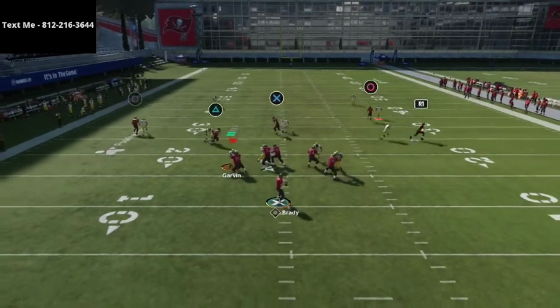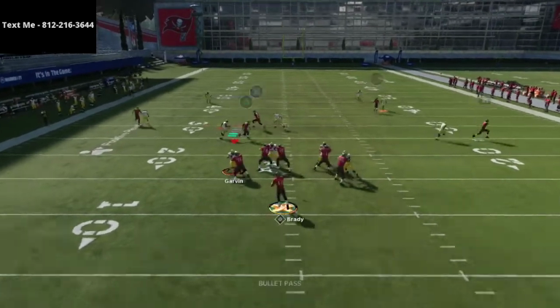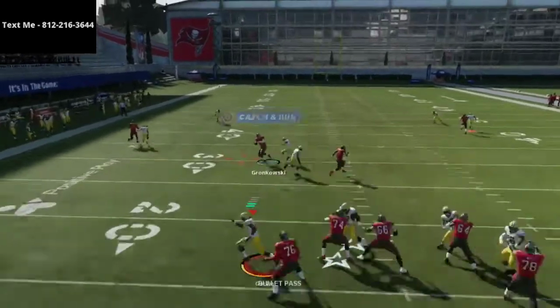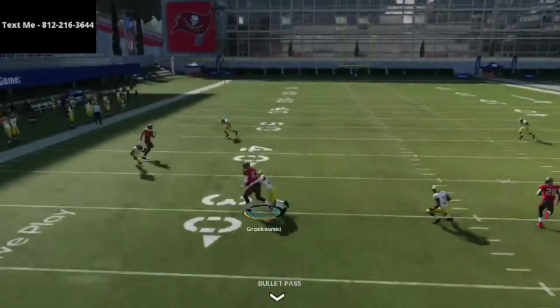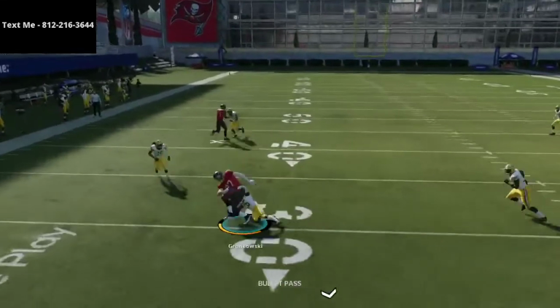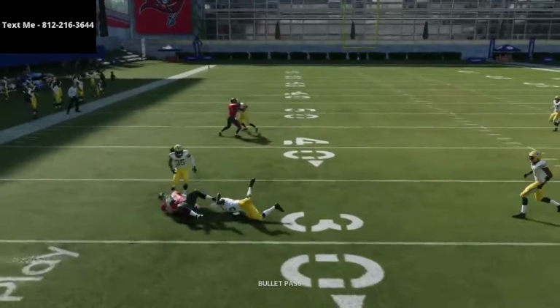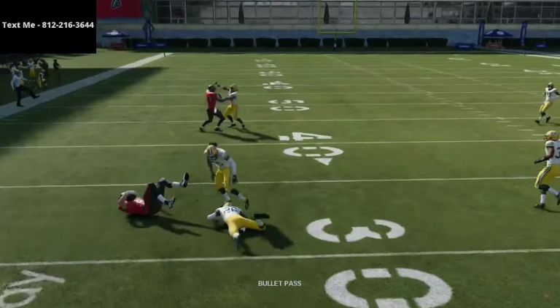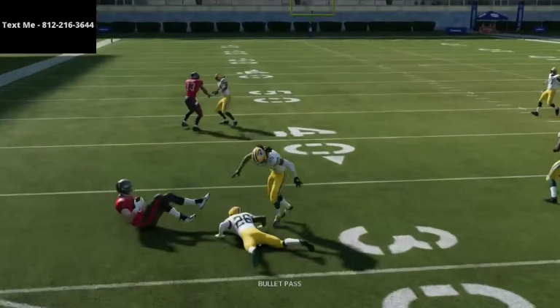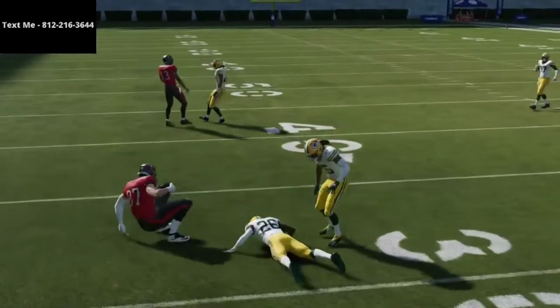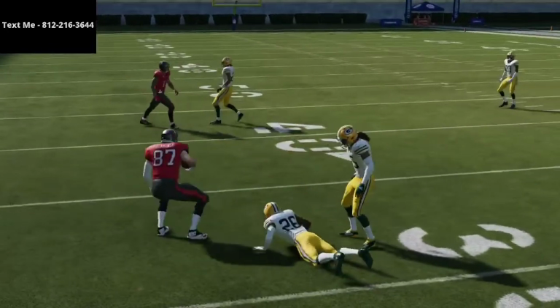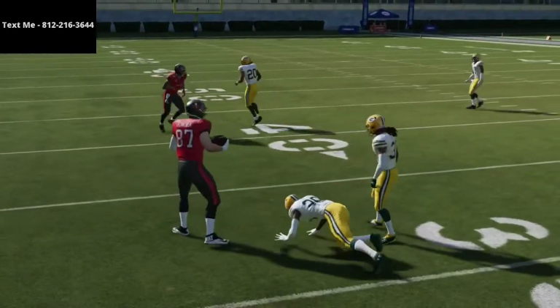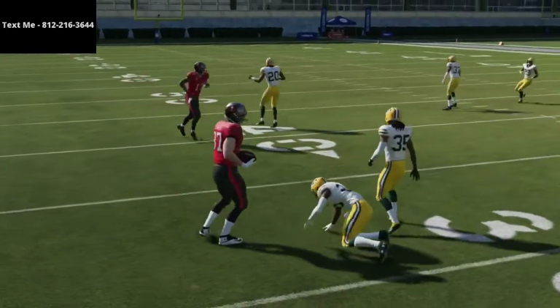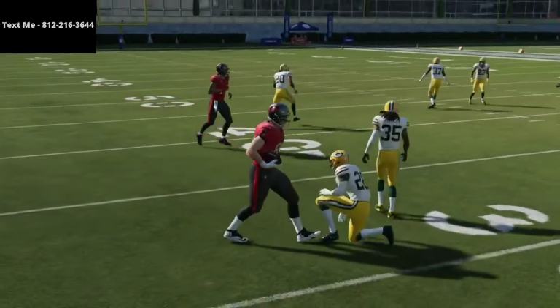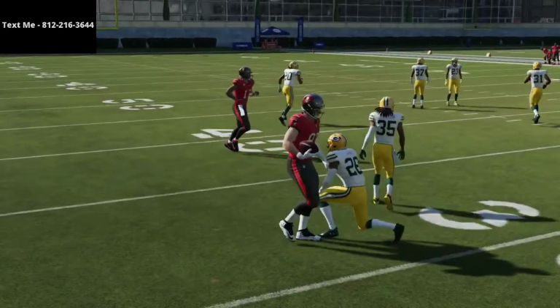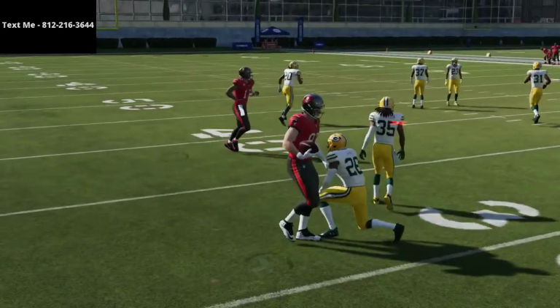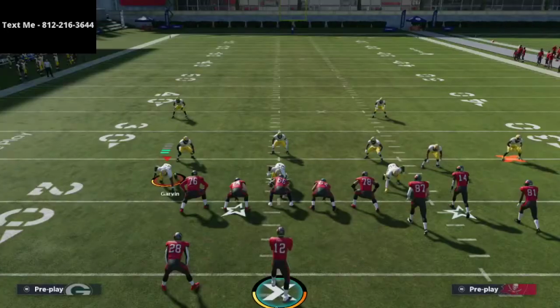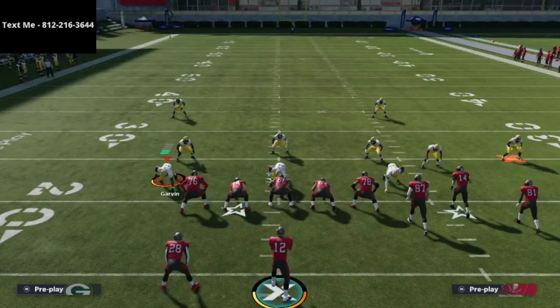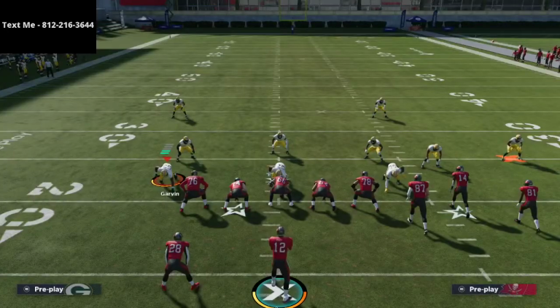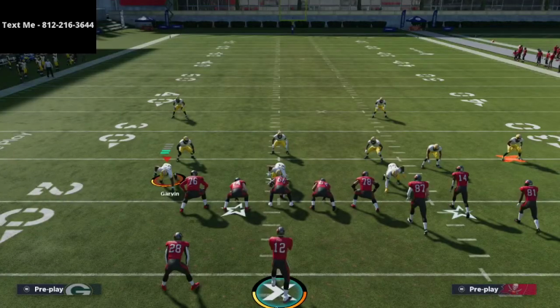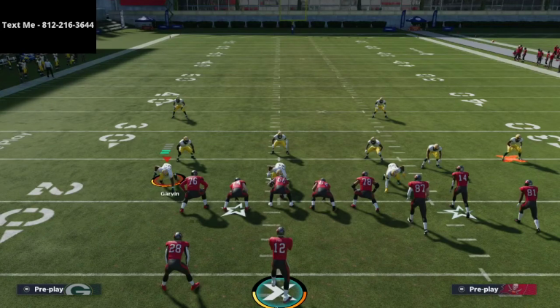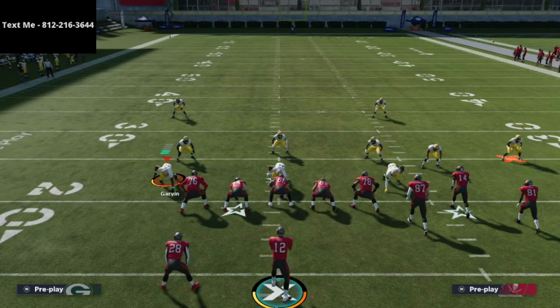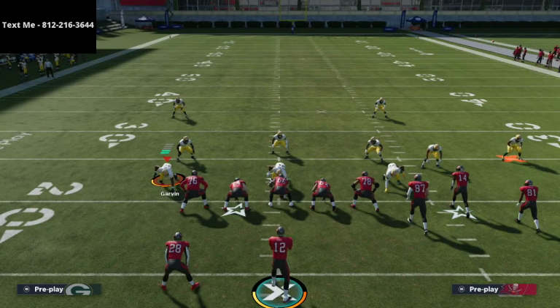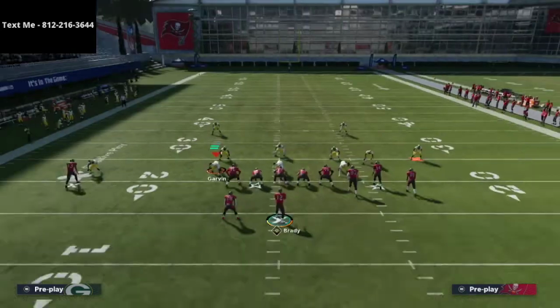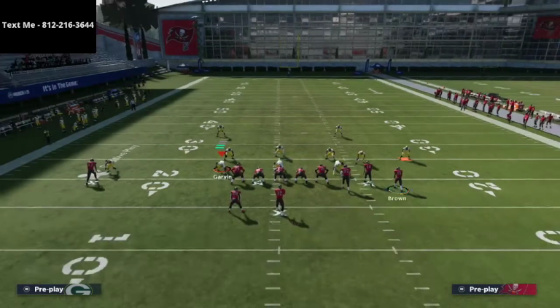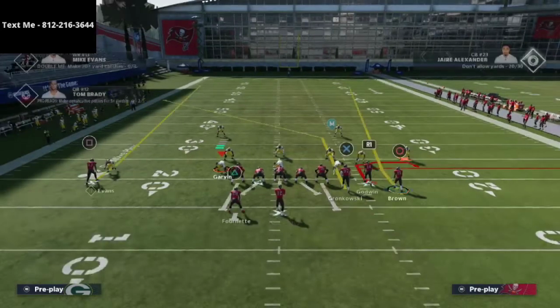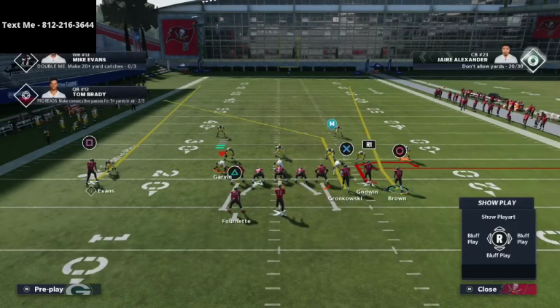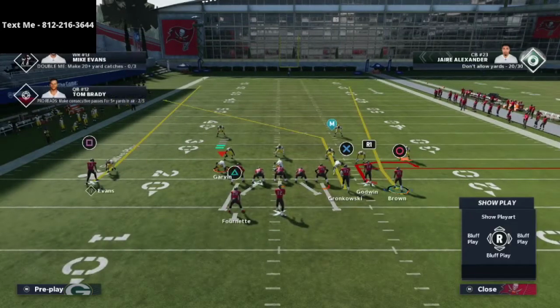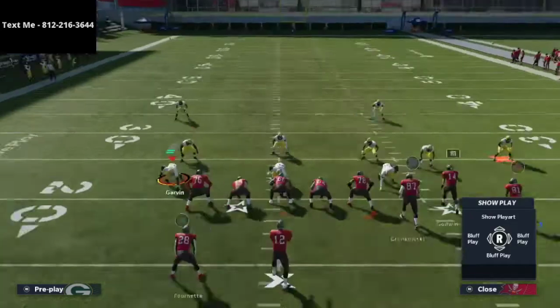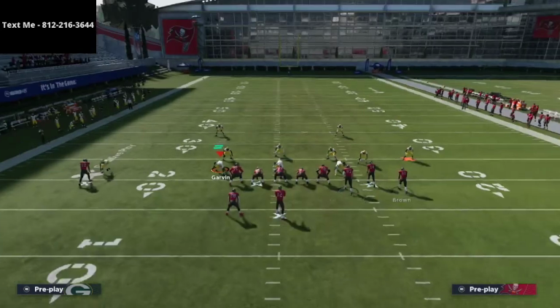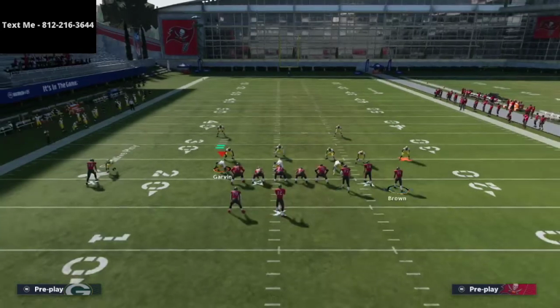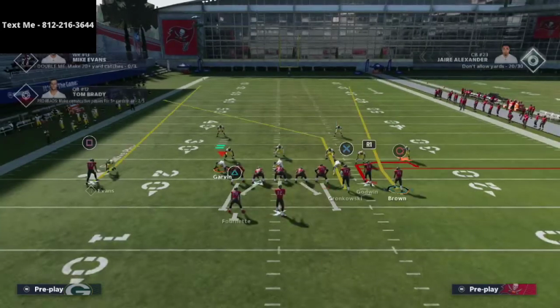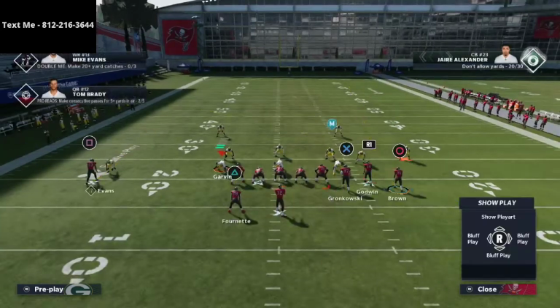Both routes beat man-to-man over the middle. The tight end route does a good job of beating man-to-man, and once they start taking their safeties away to stop that post route — because that's what they'll have to do — then you can come back and hit the route to Antonio Brown.